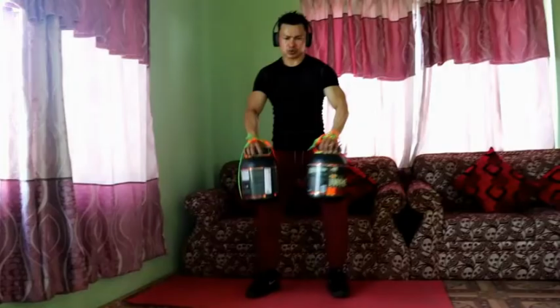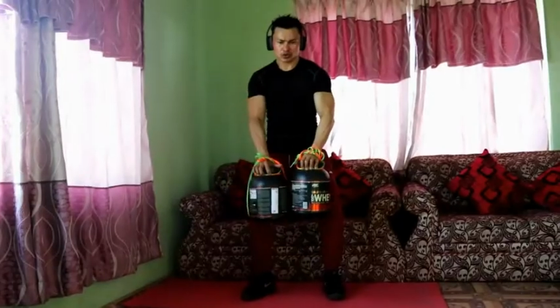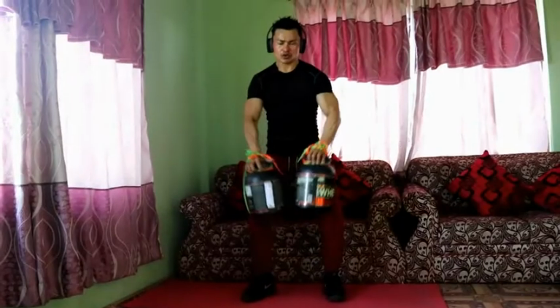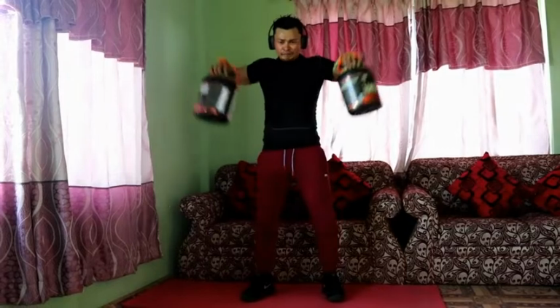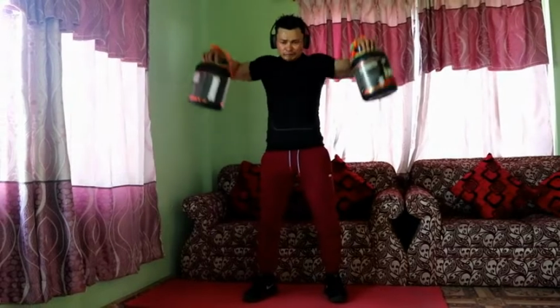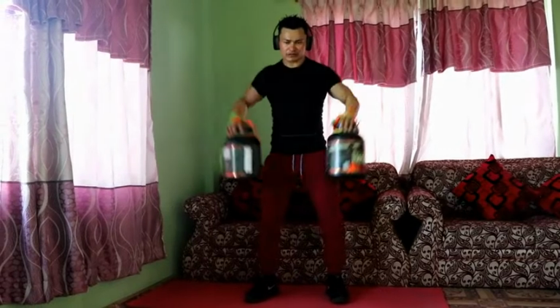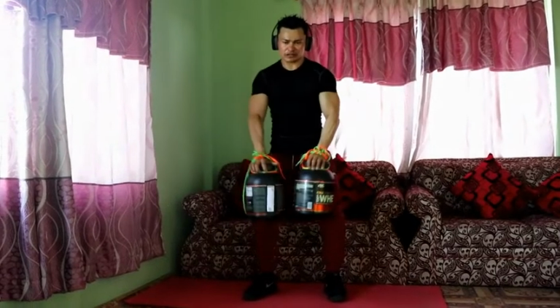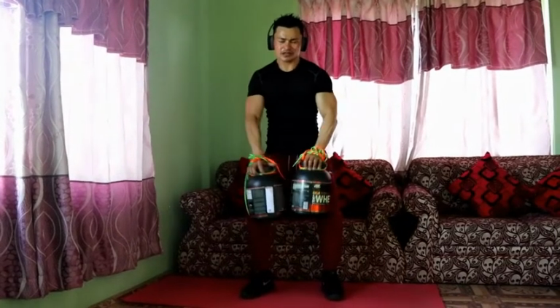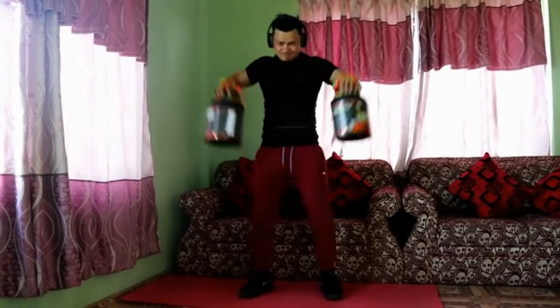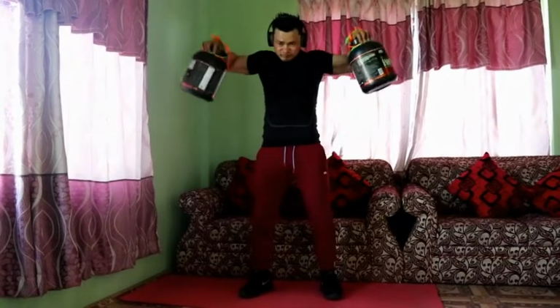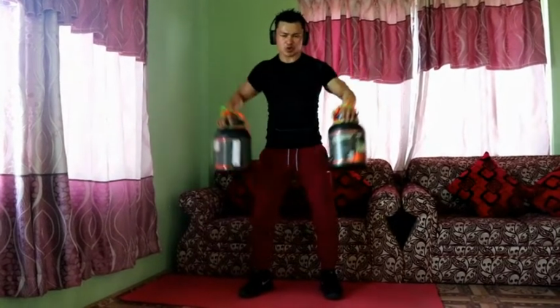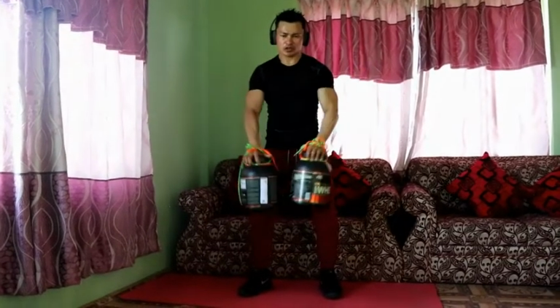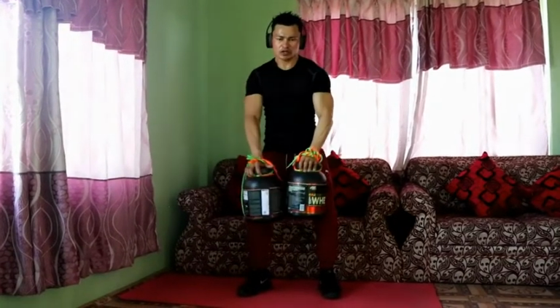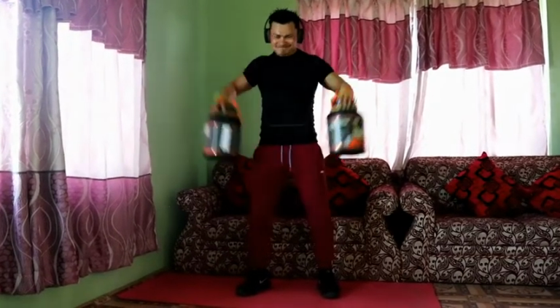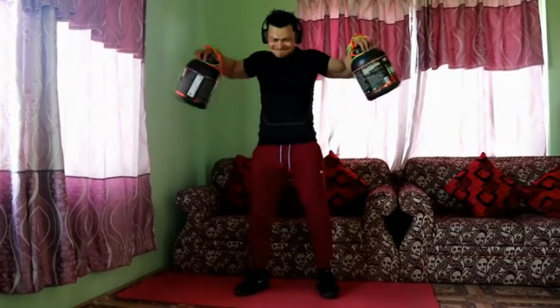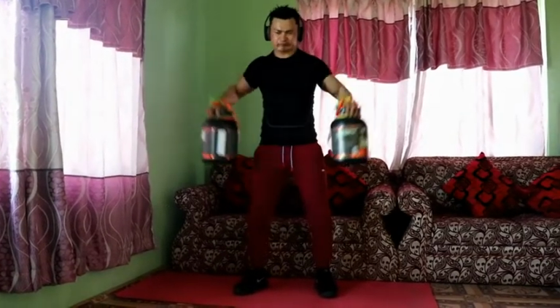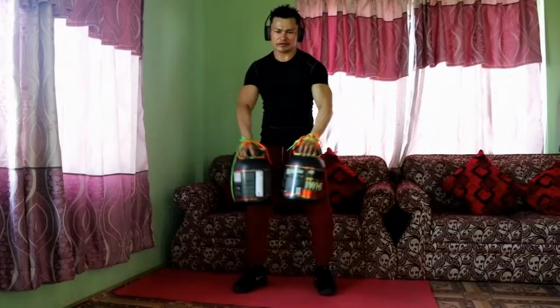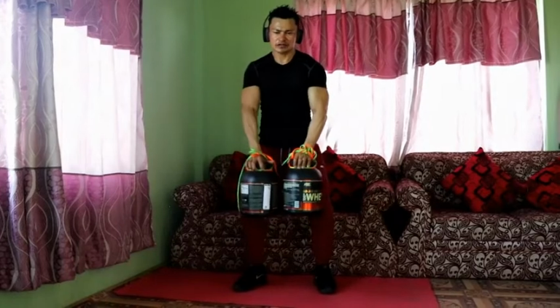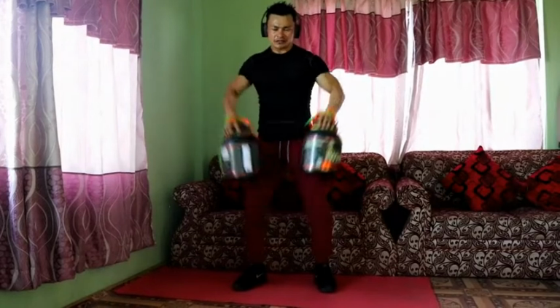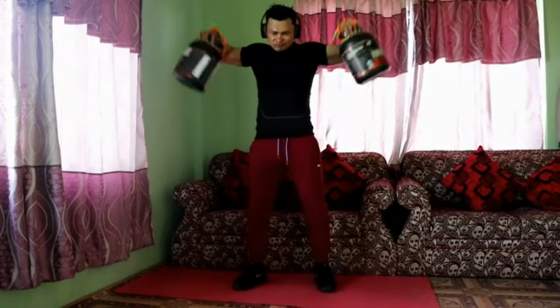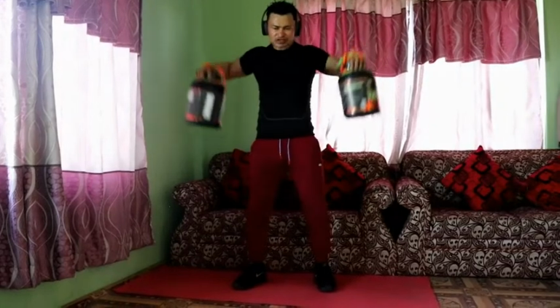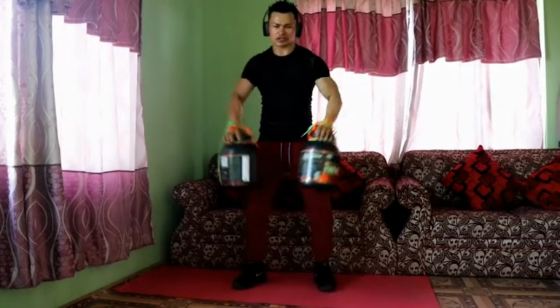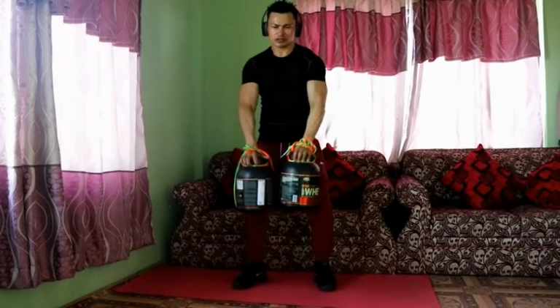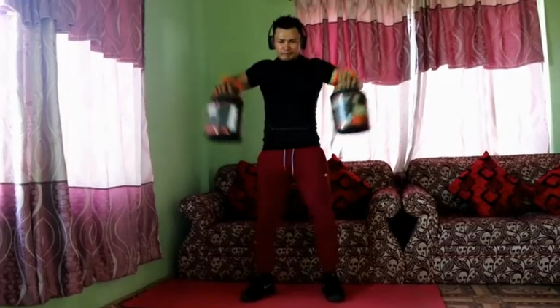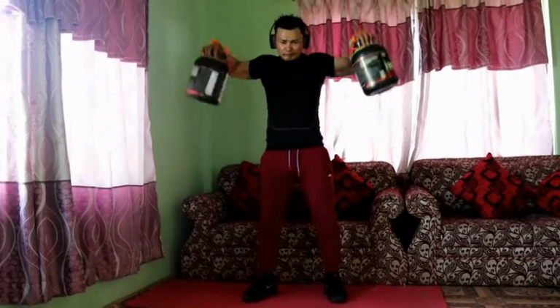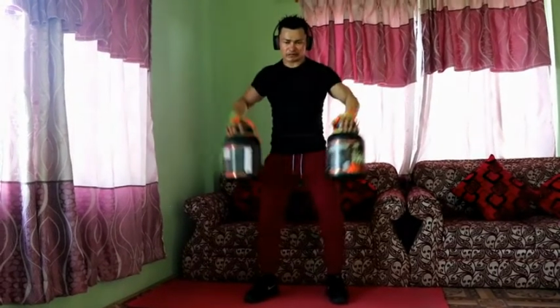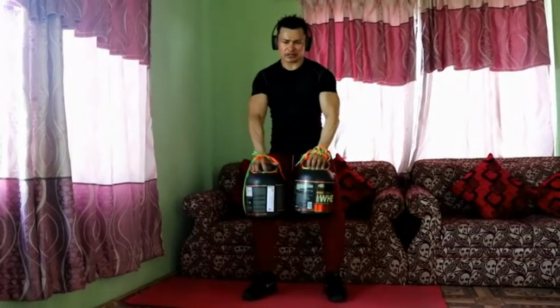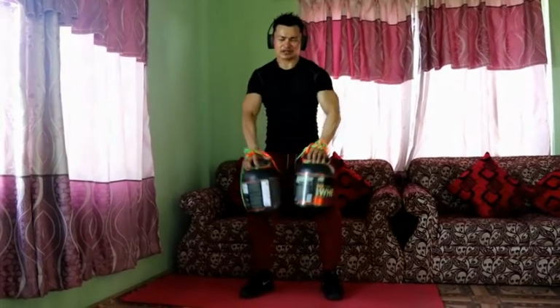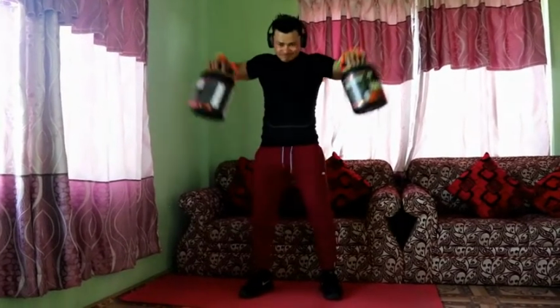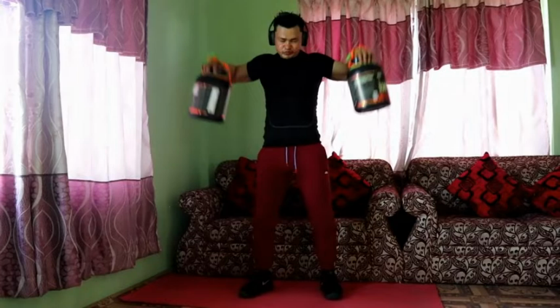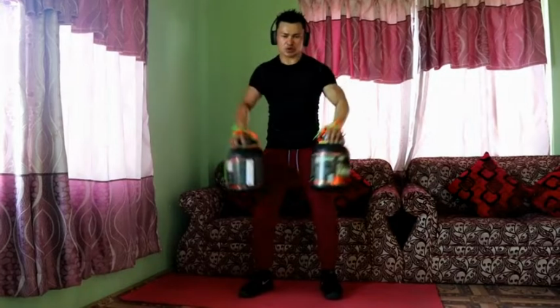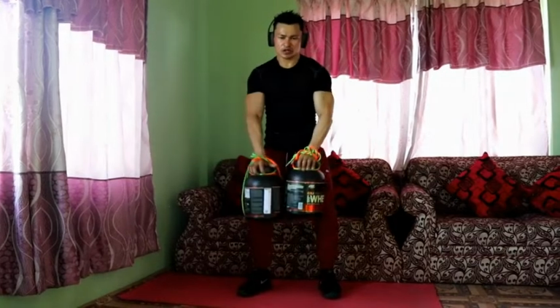The third exercise is the standing side dumbbell raises. This exercise helps hit the deltoid — the three portions of the upper arms — front, rear, and side muscles.